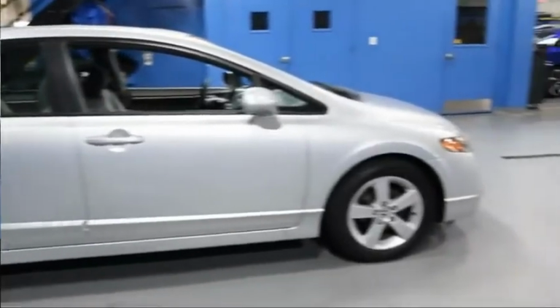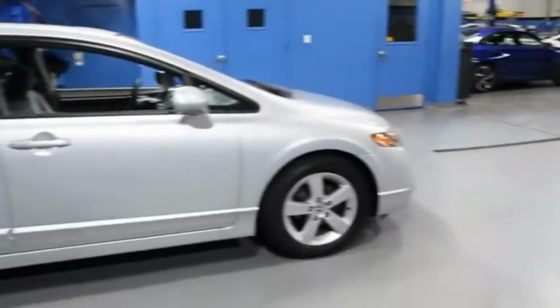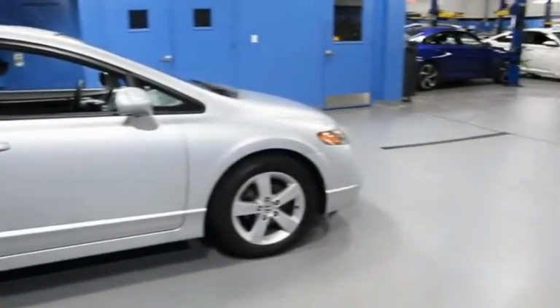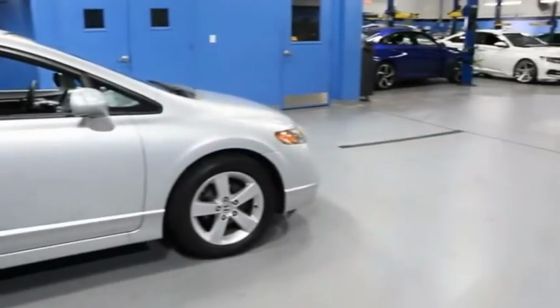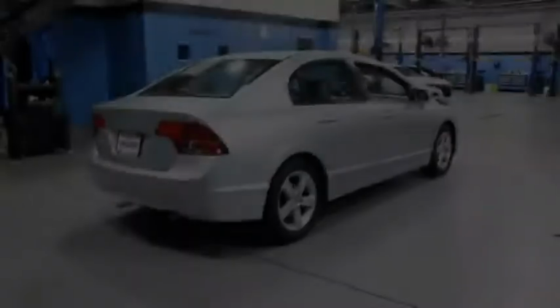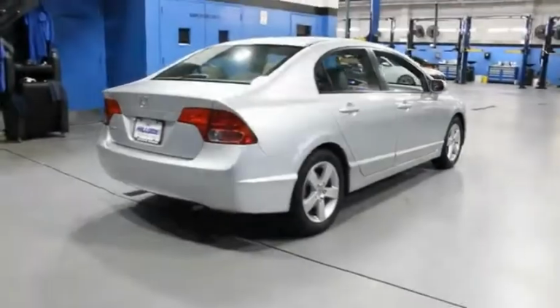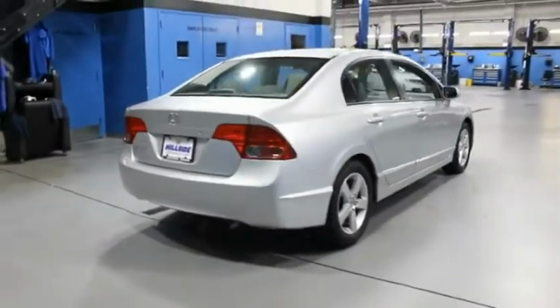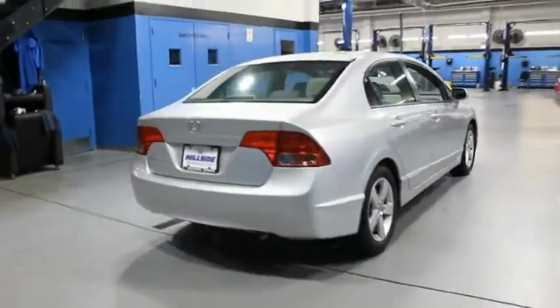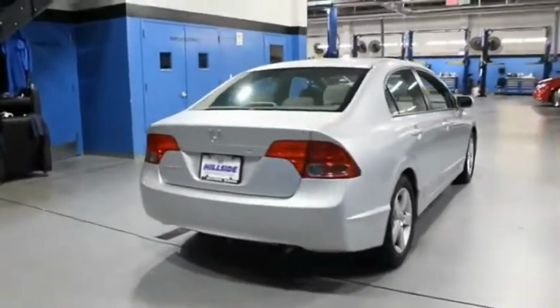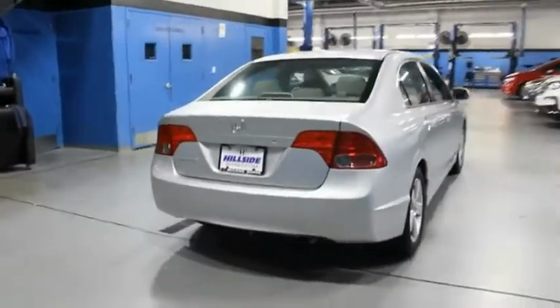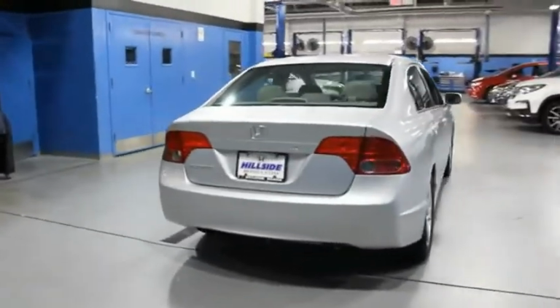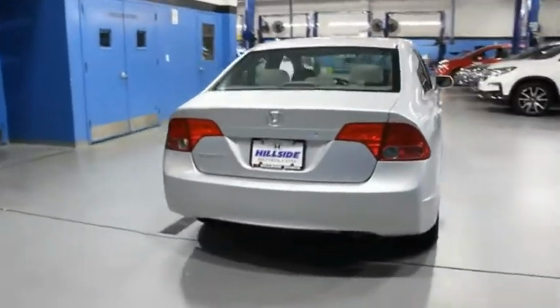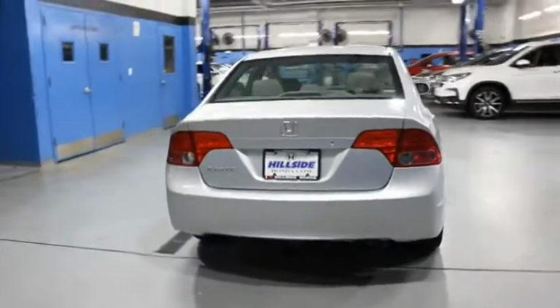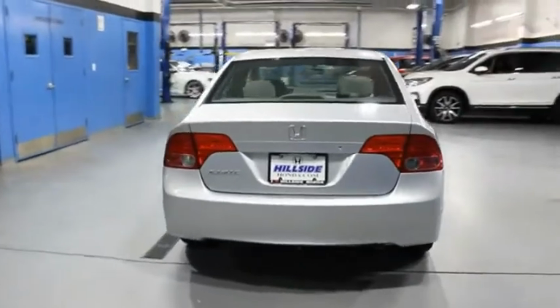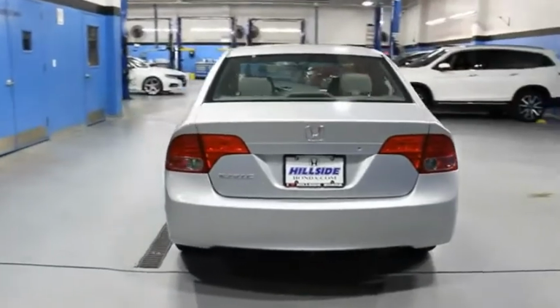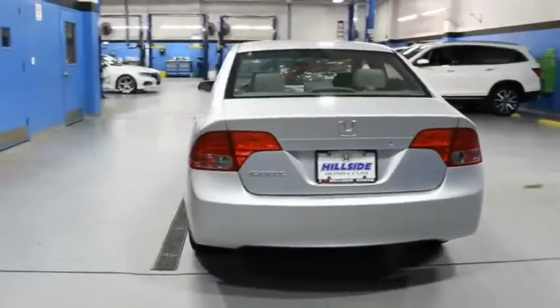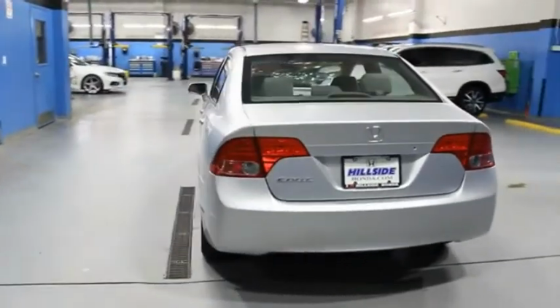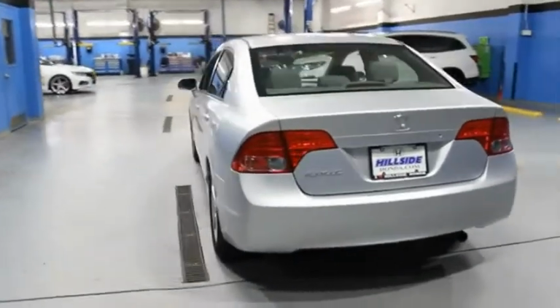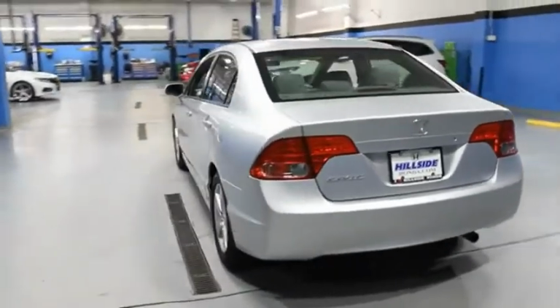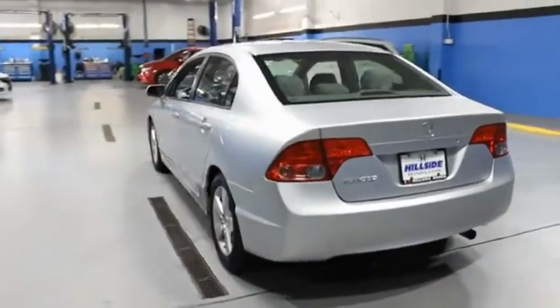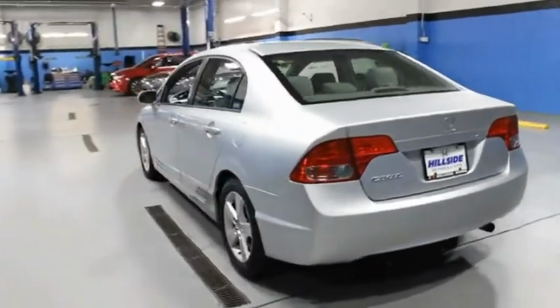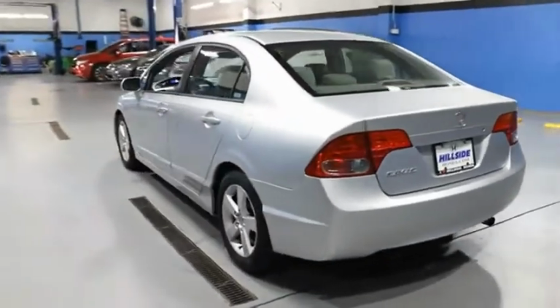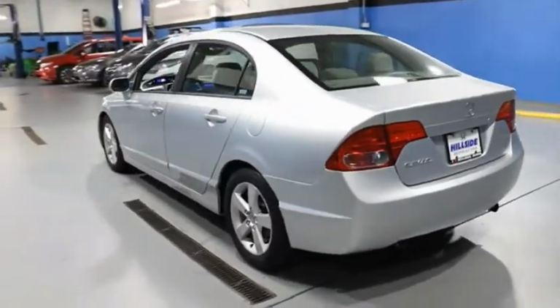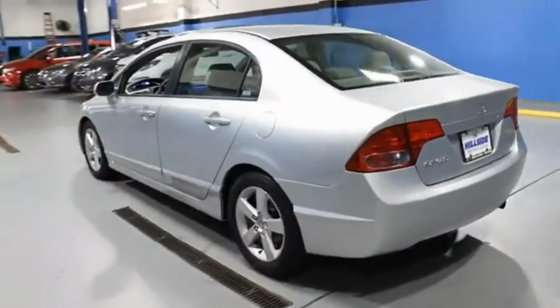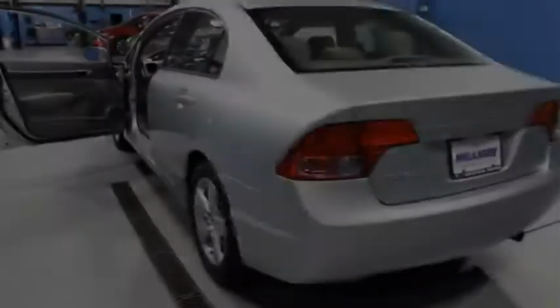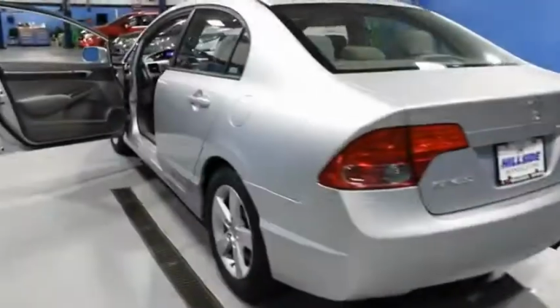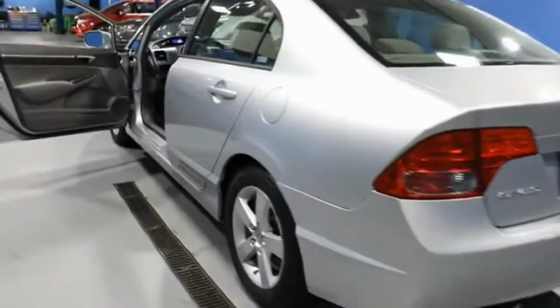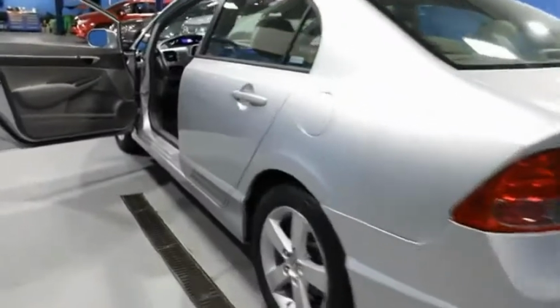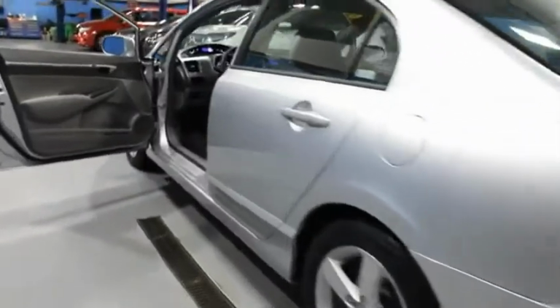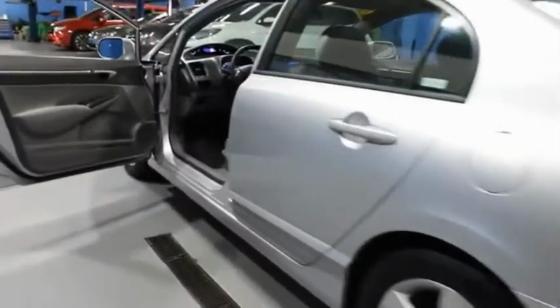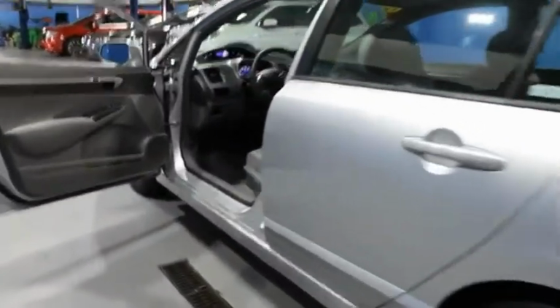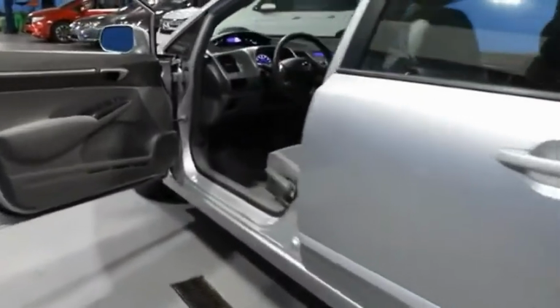Honda Civic — practical, awesome gas mileage, and incredibly reliable. If affordable style and reliability are what you're looking for, this vehicle couldn't be more perfect. Drive it today.